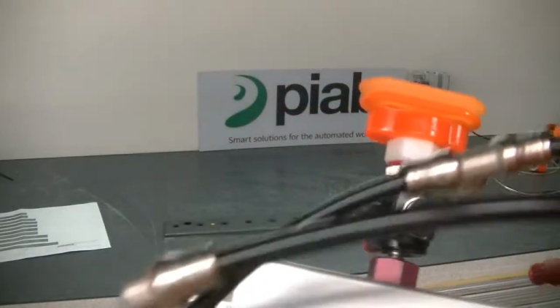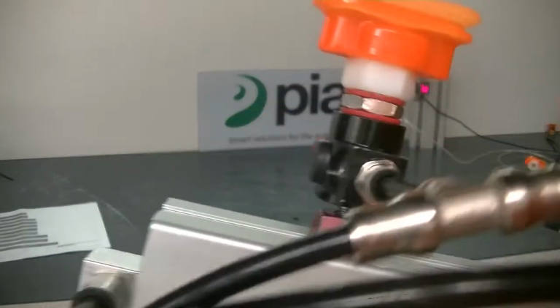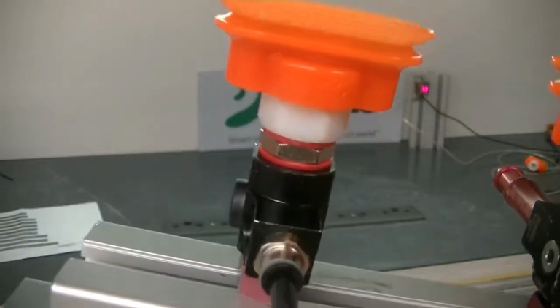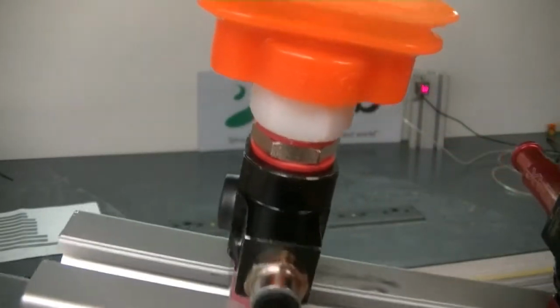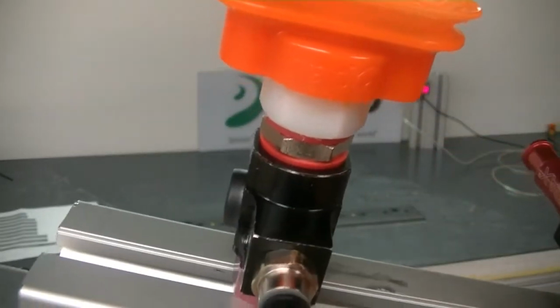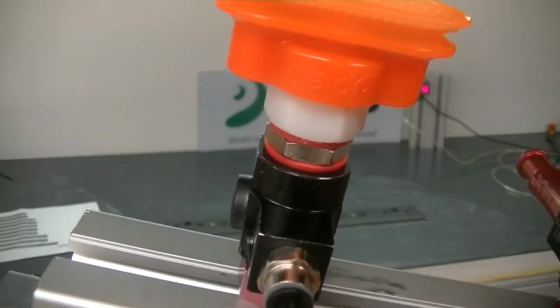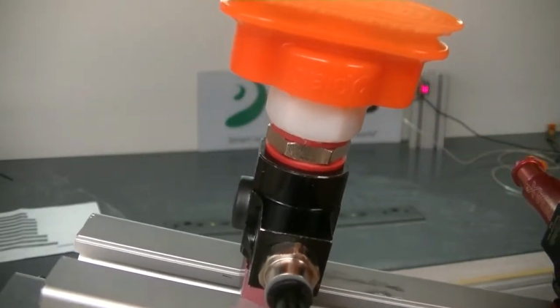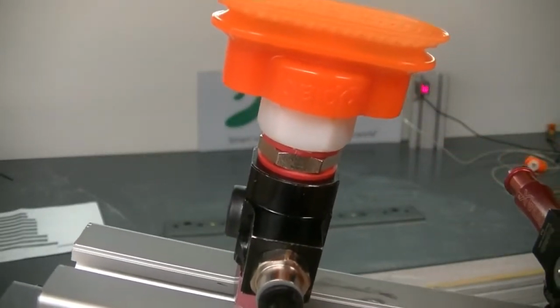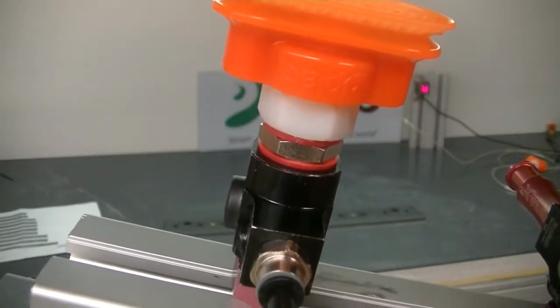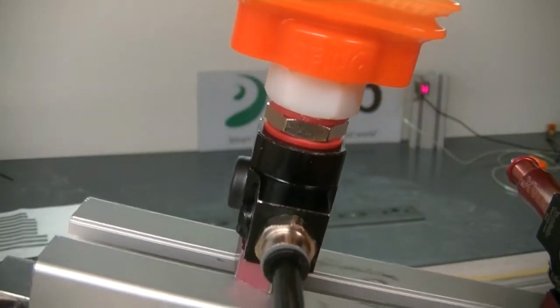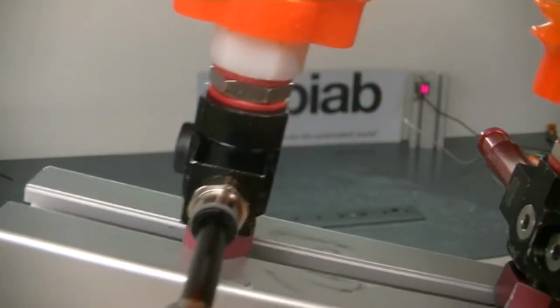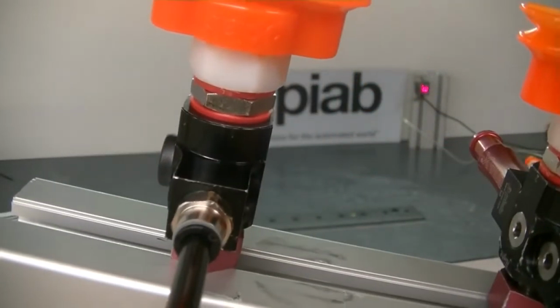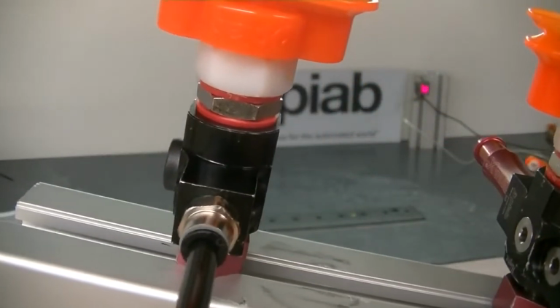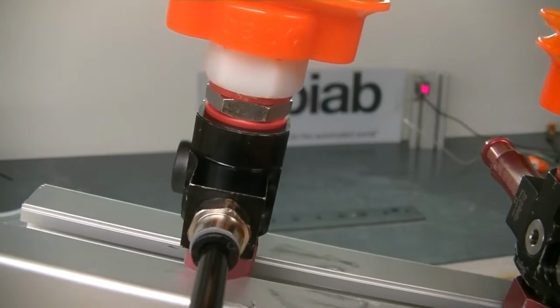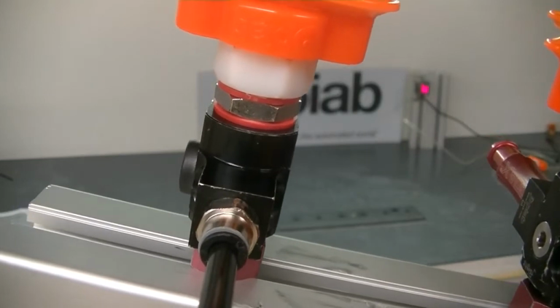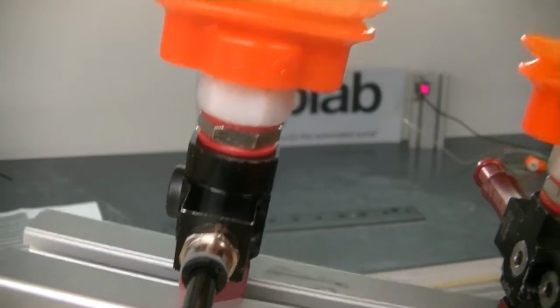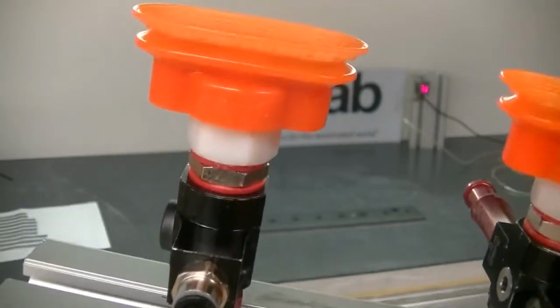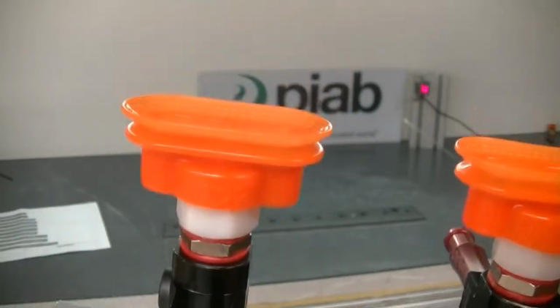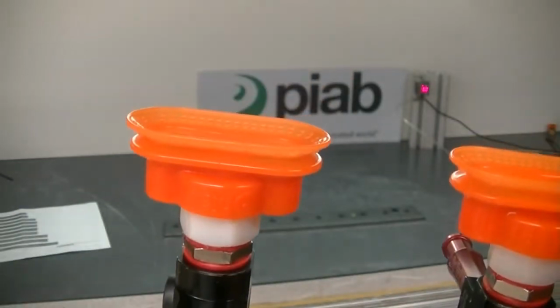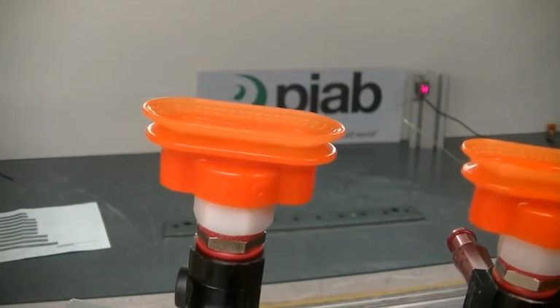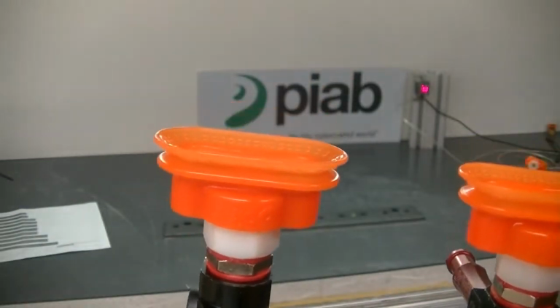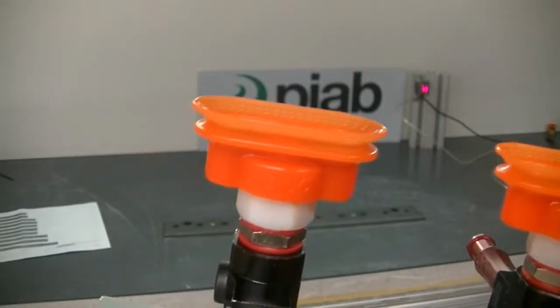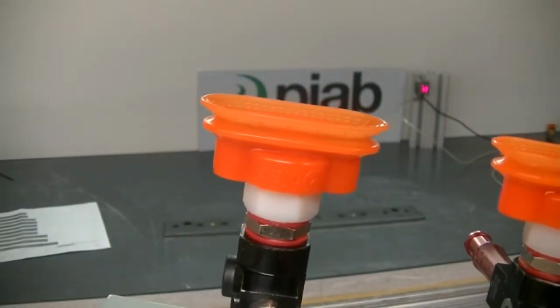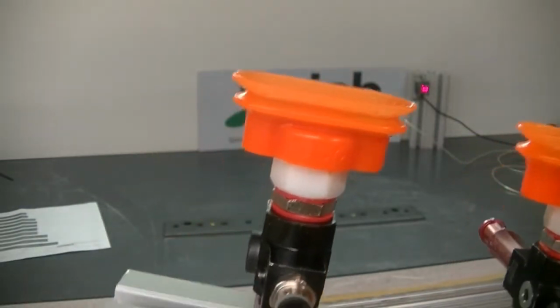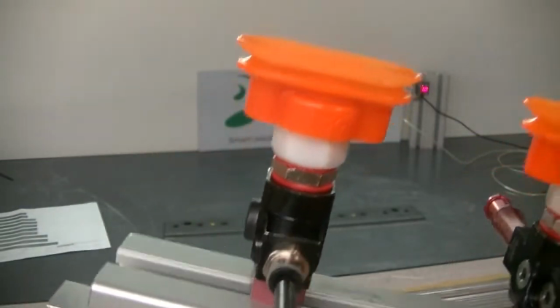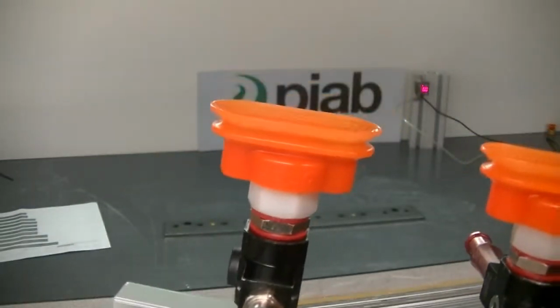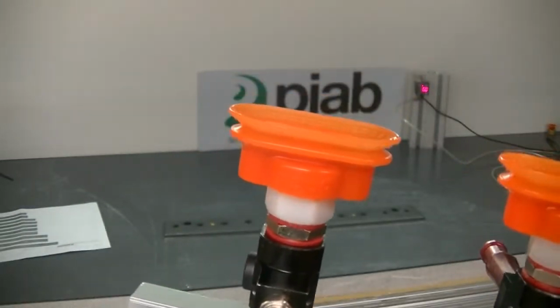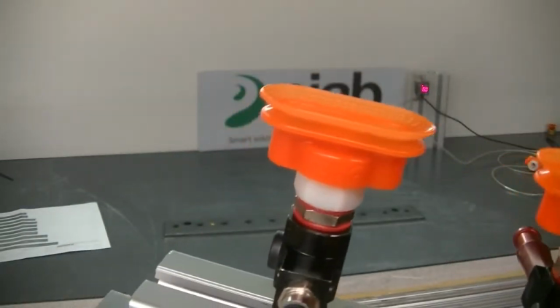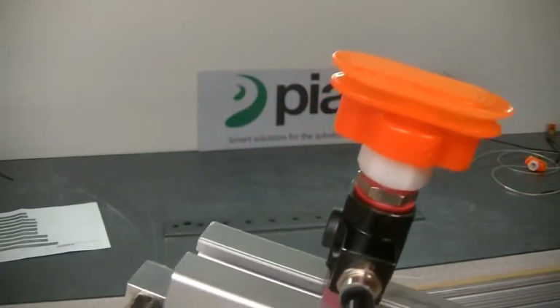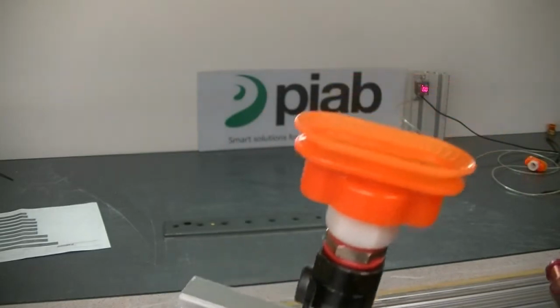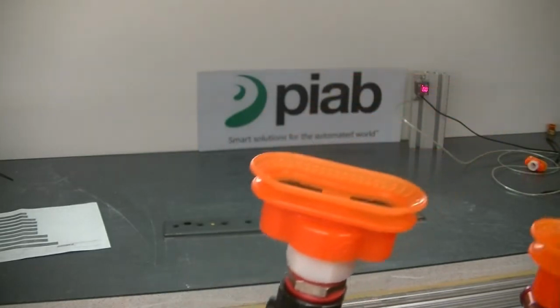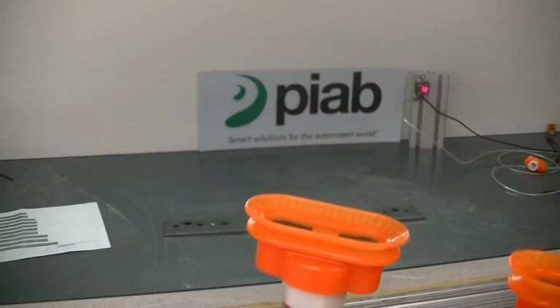The pump mainly for ease of use here in the lab is the VGS 3010. A centralized pump could be used, and especially if there's oil we'd probably recommend a coalescing filter.